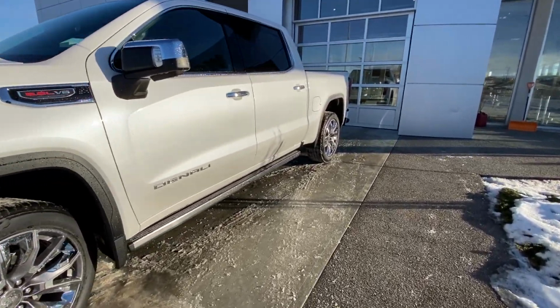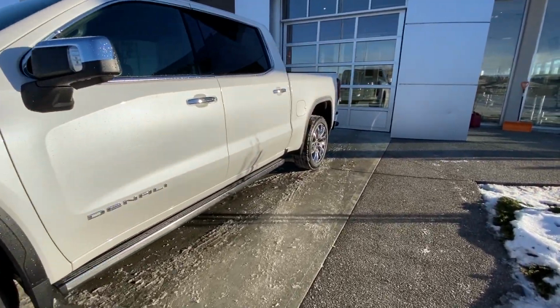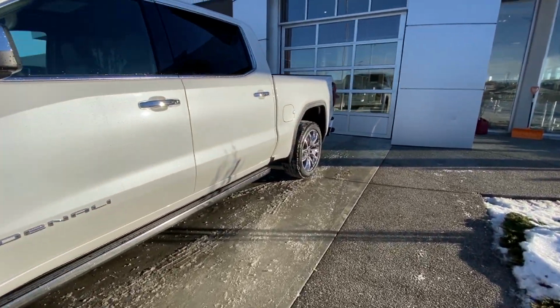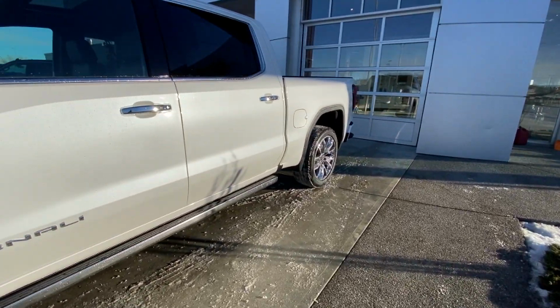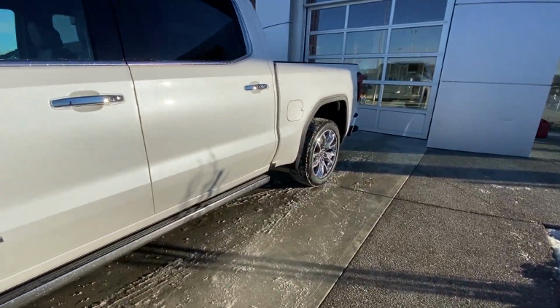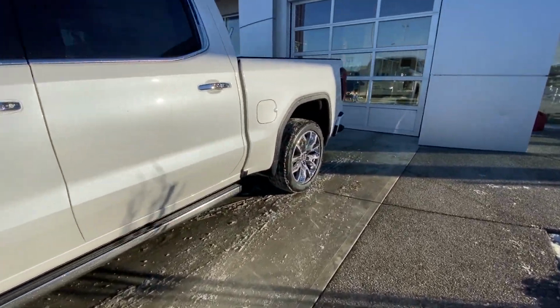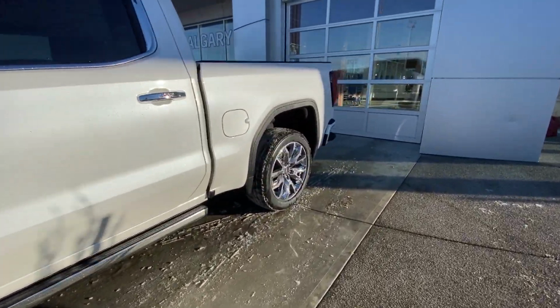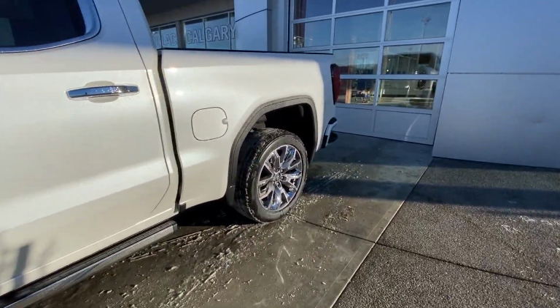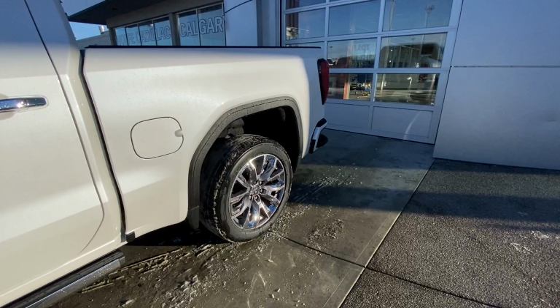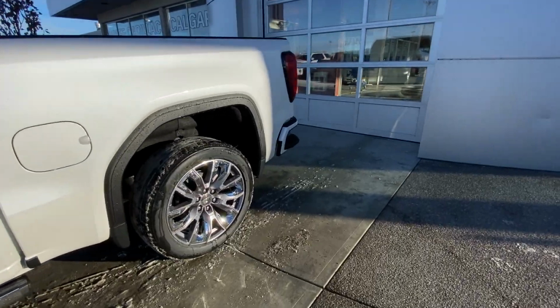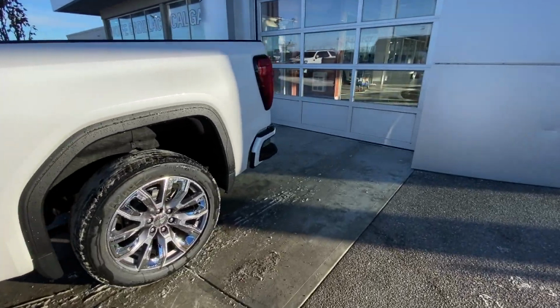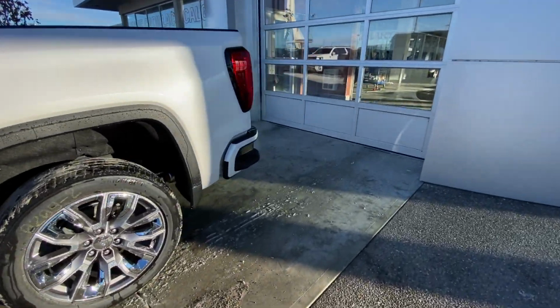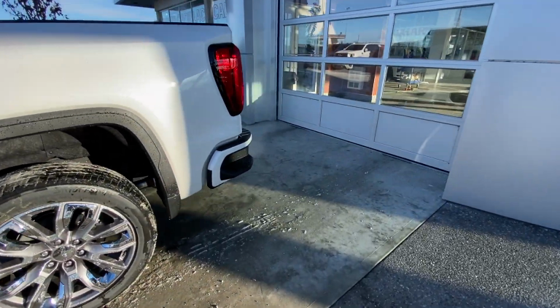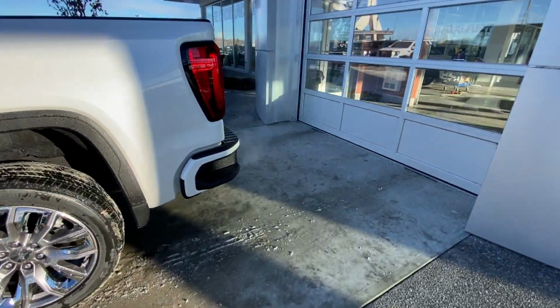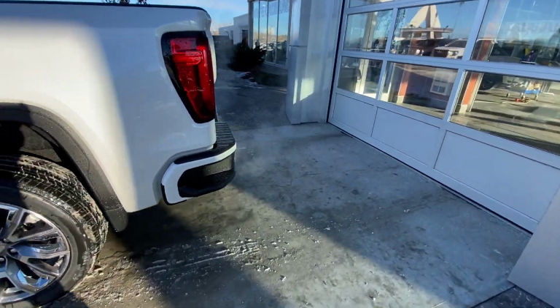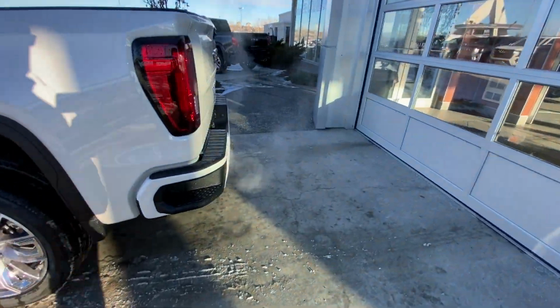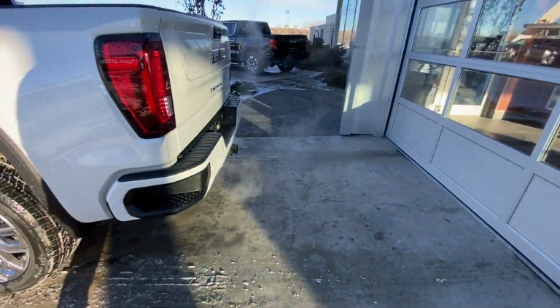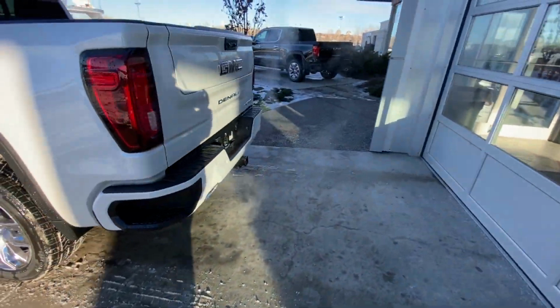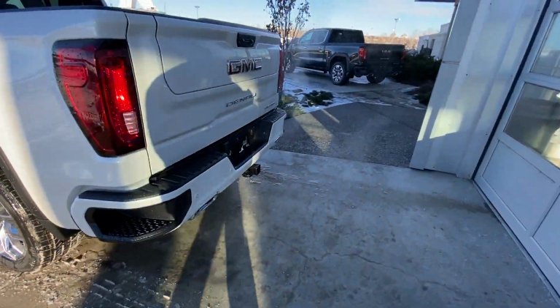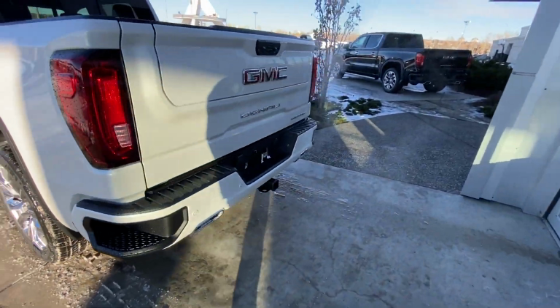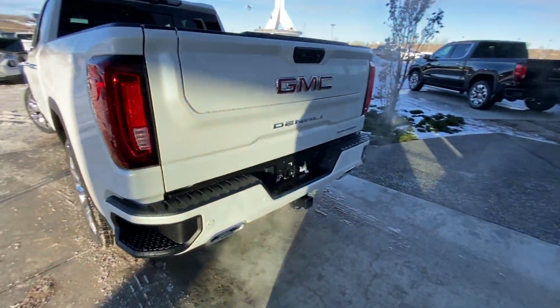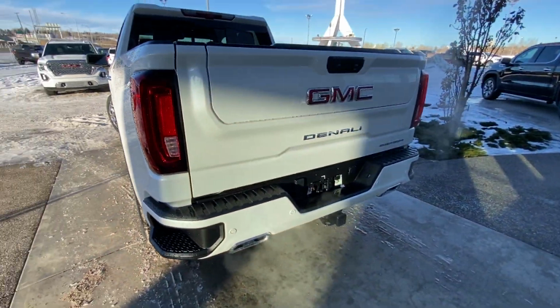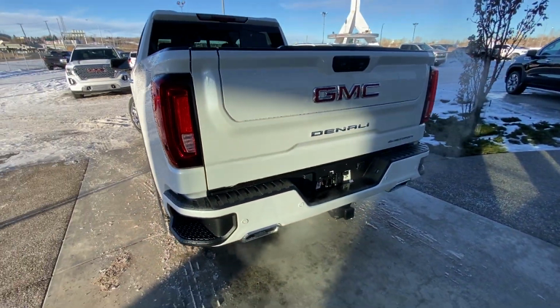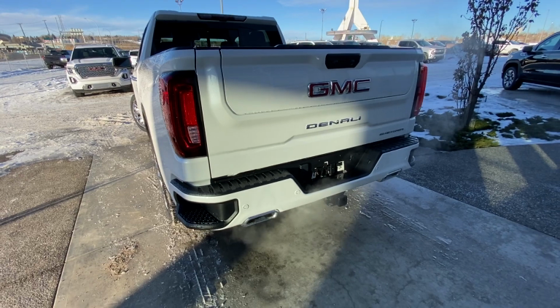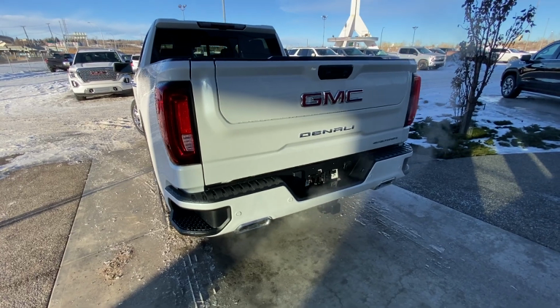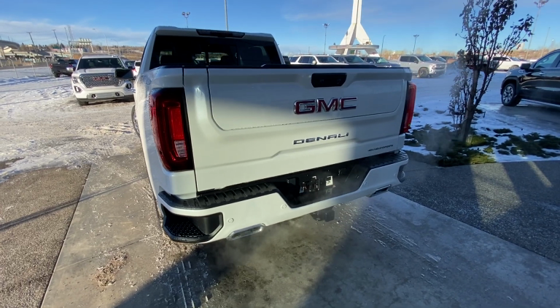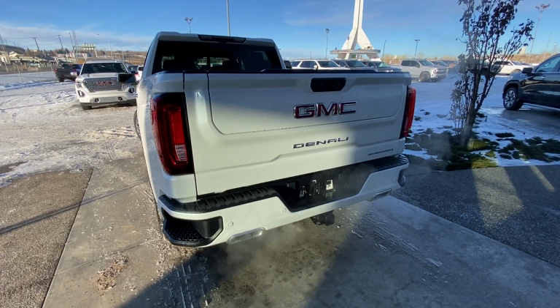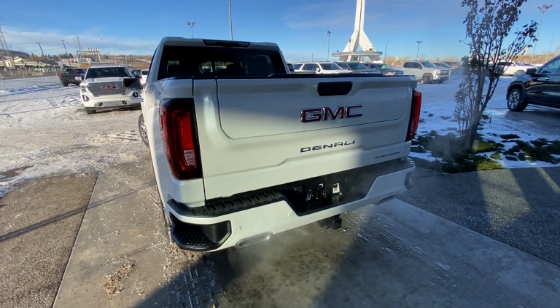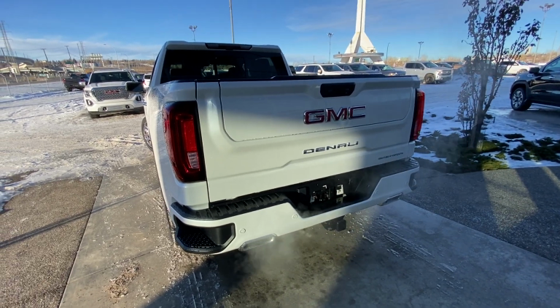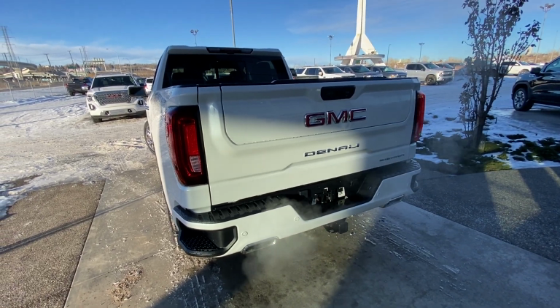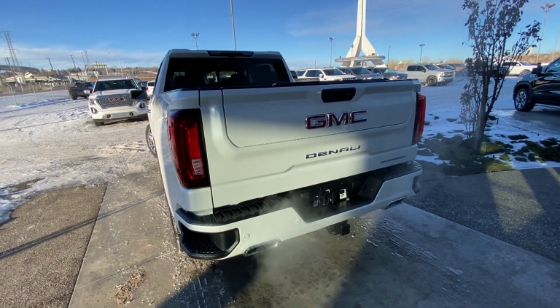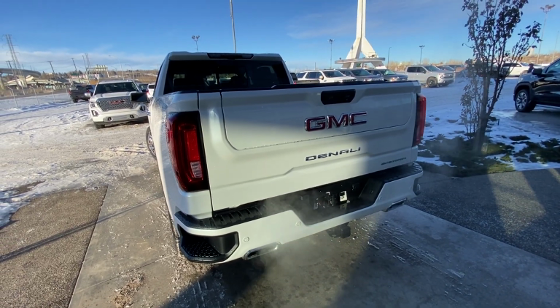Making our way back down the side, it's a crew cab truck with rear tint privacy windows. Coming down the back side, we do have LED brake lights, dual chrome exhaust tips, rear parking sensors, a trailer tow package, and the GM Multi Pro tailgate.